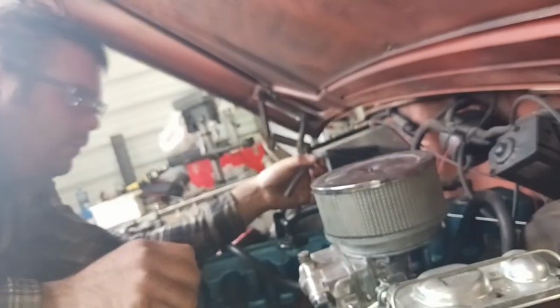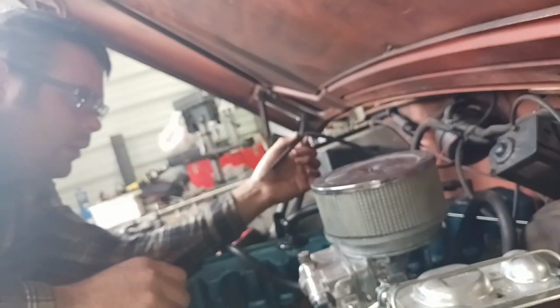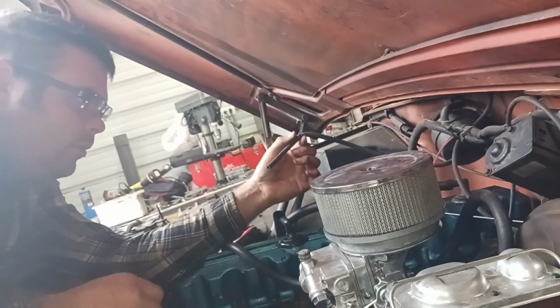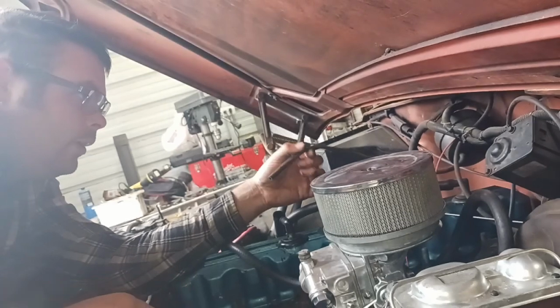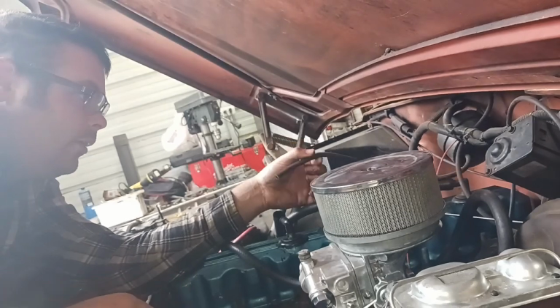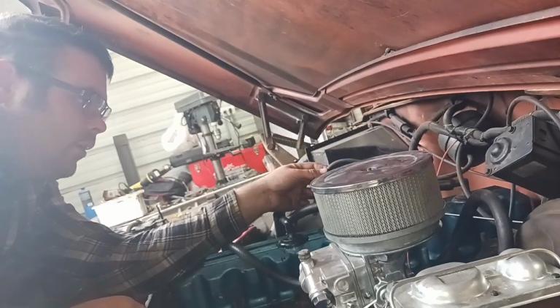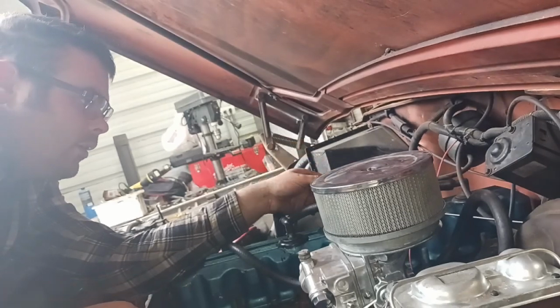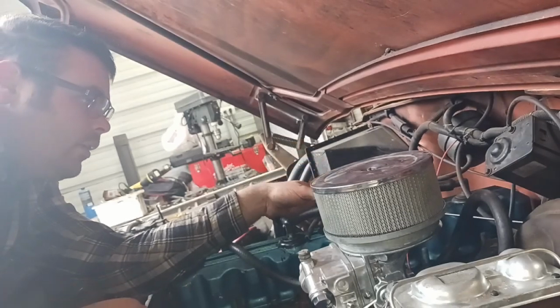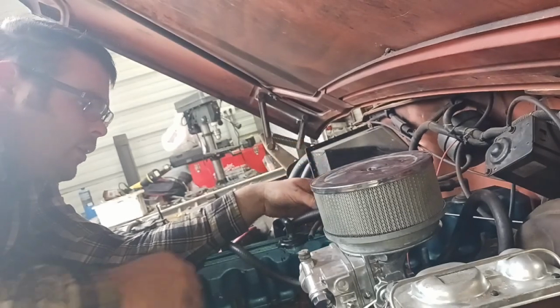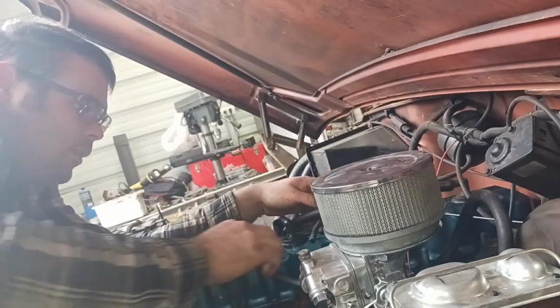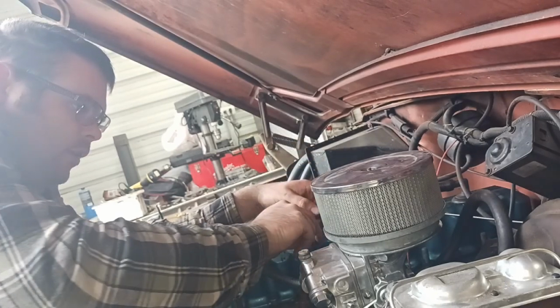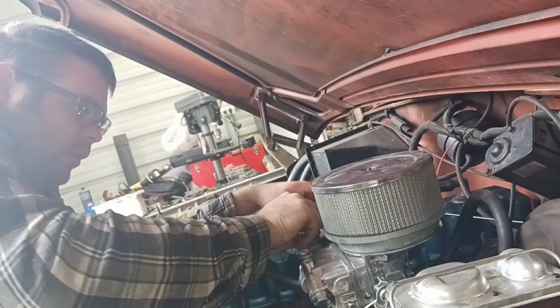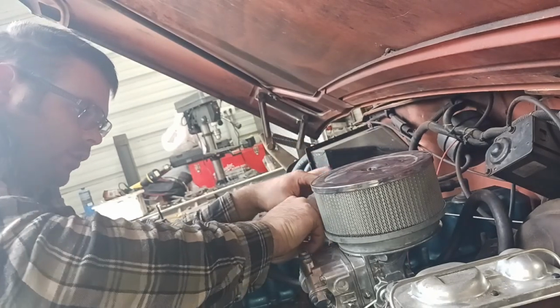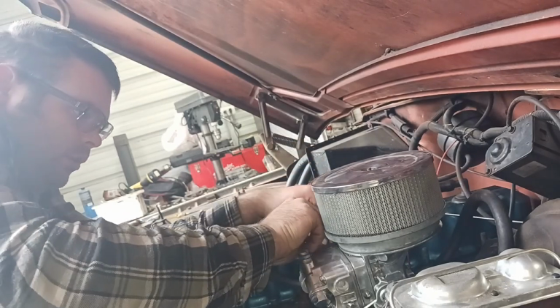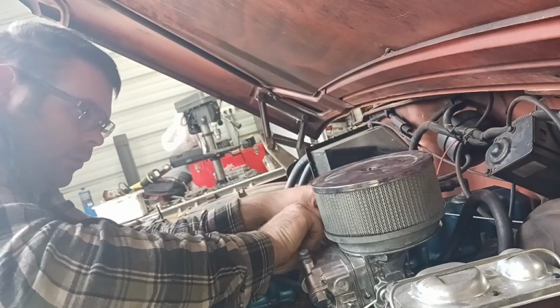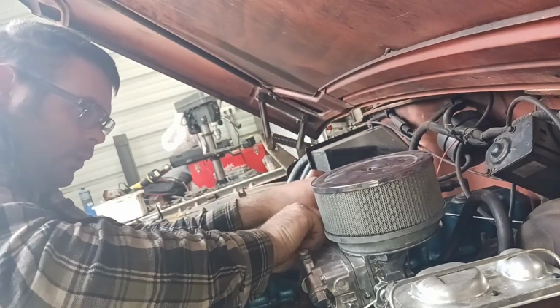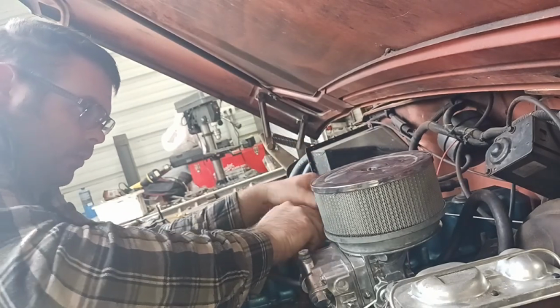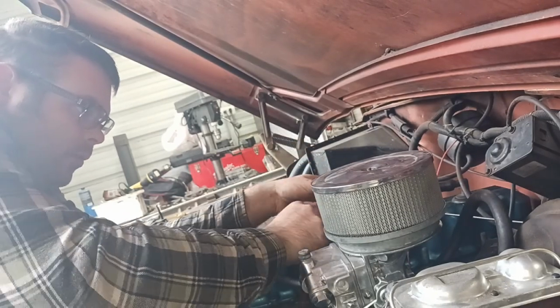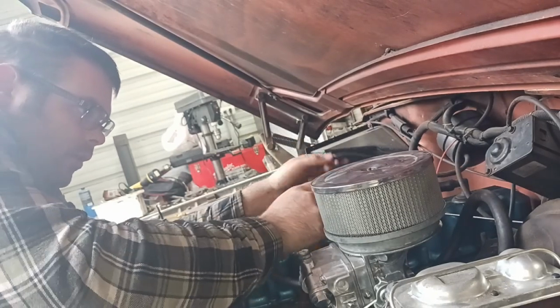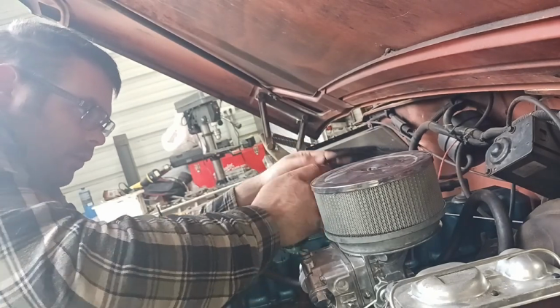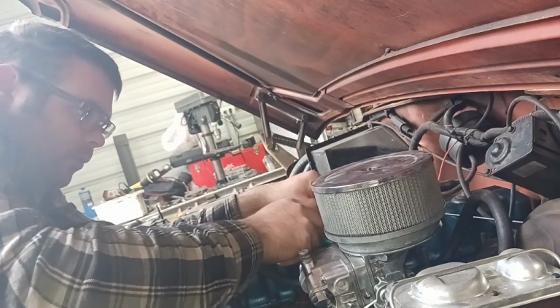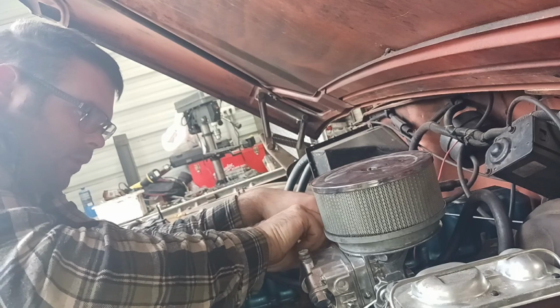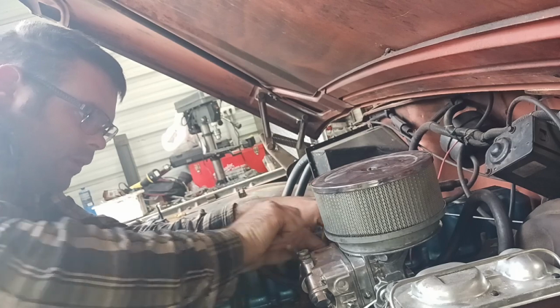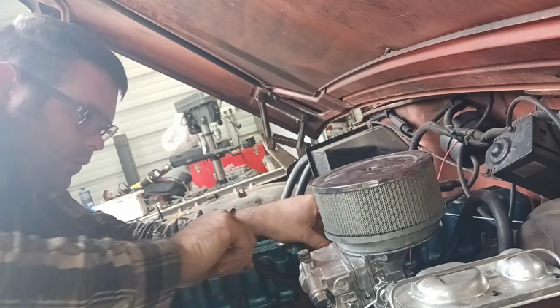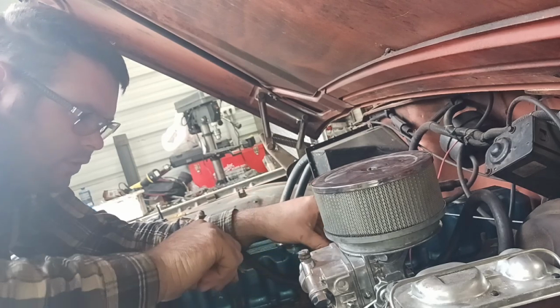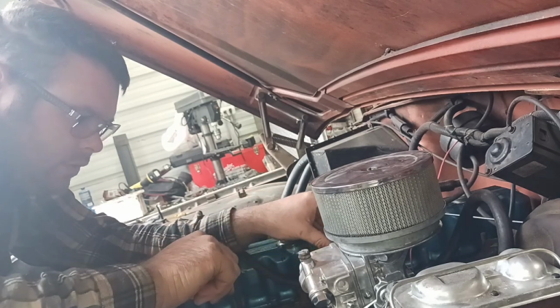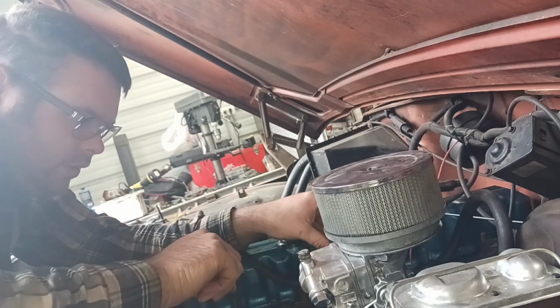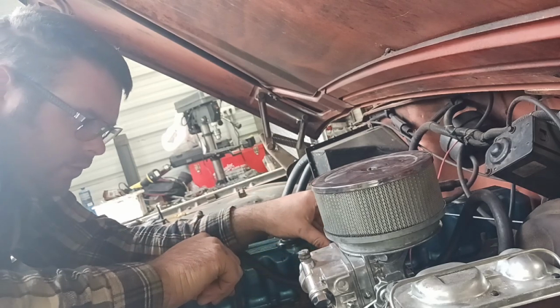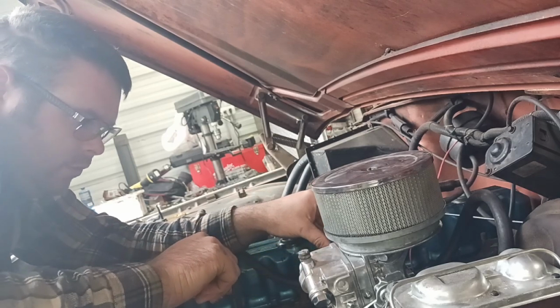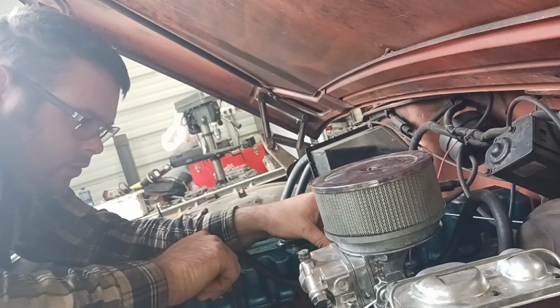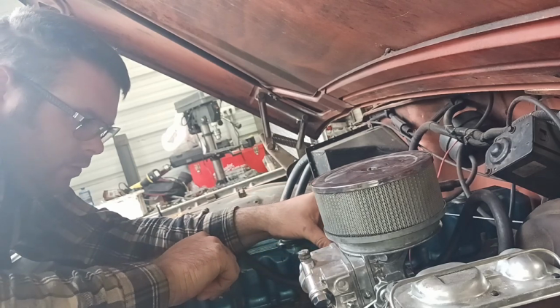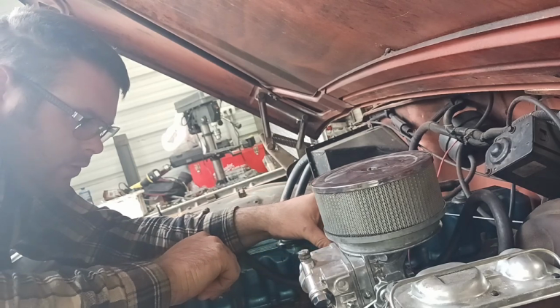Checking our pedals — the throttle pedal goes down around here and we need to rerun the cable a different way so it does not interfere with the choke itself.